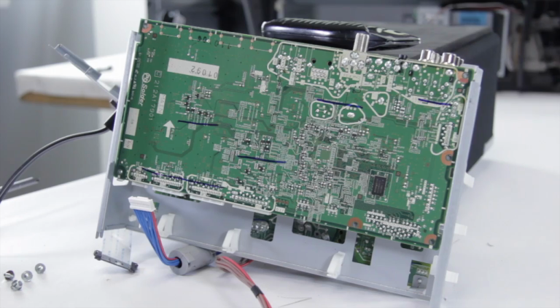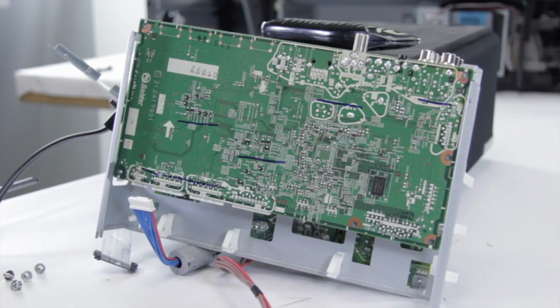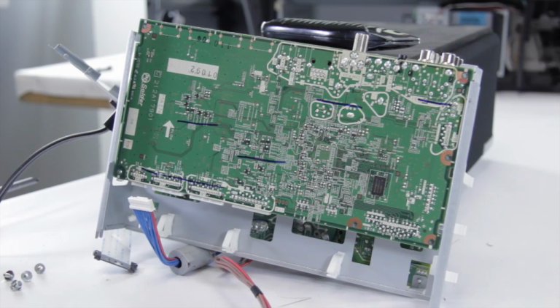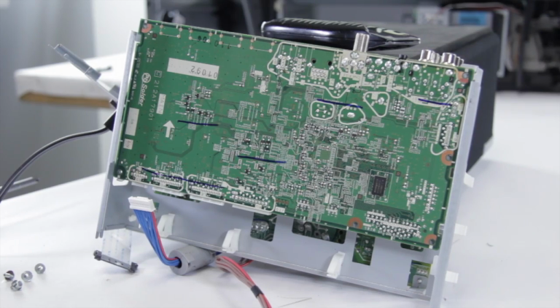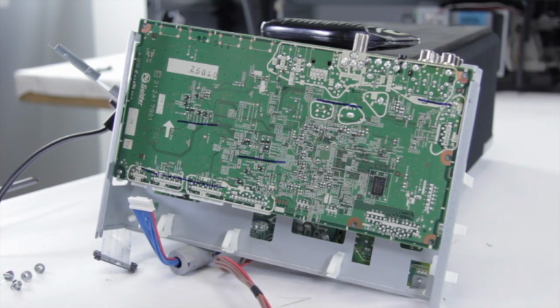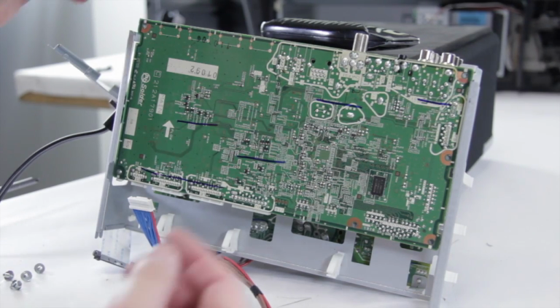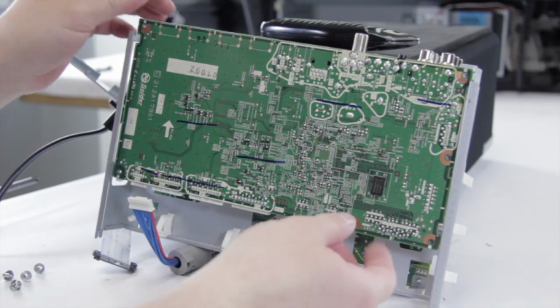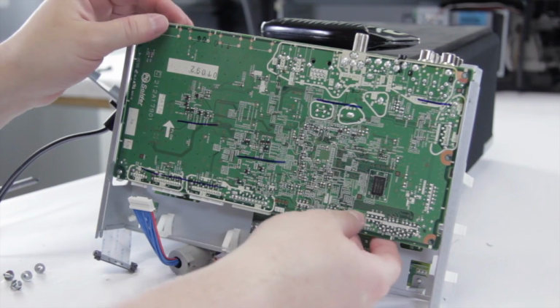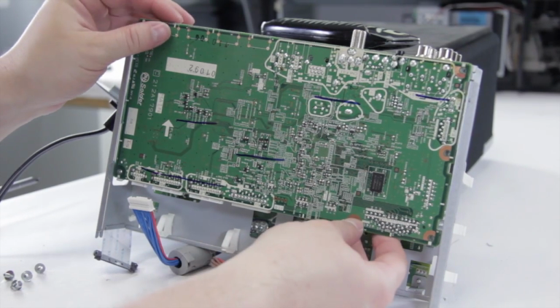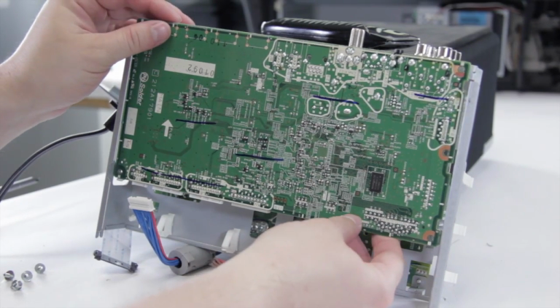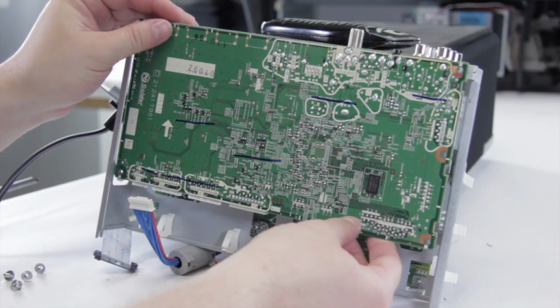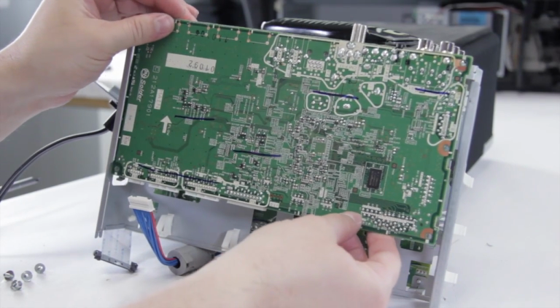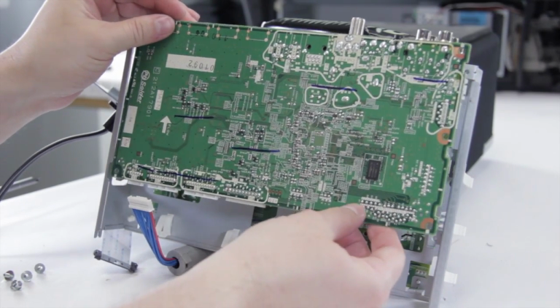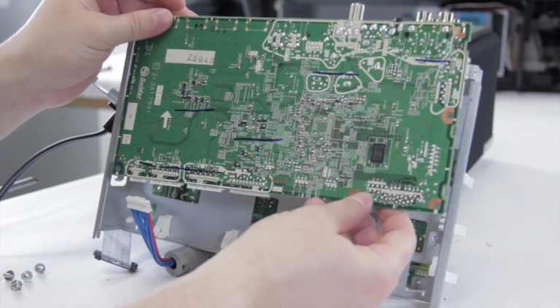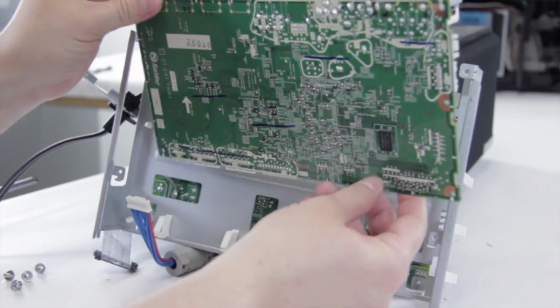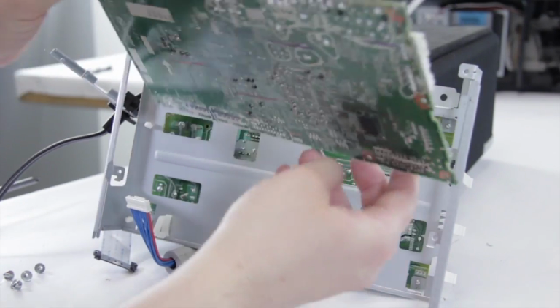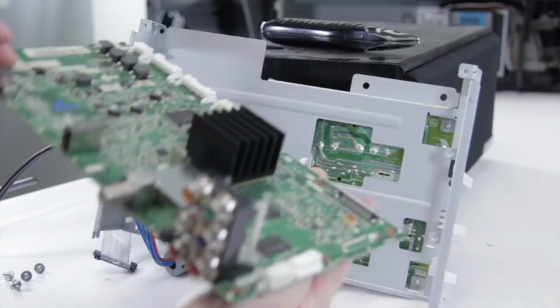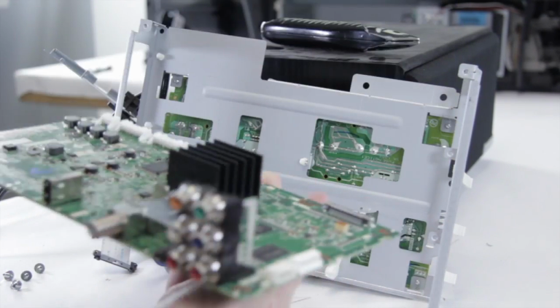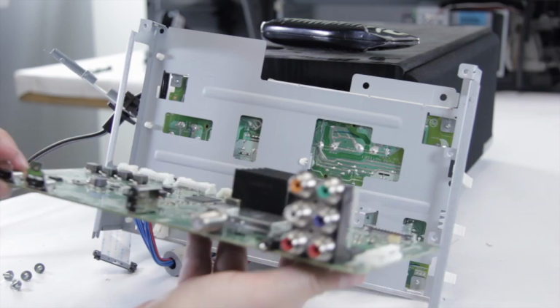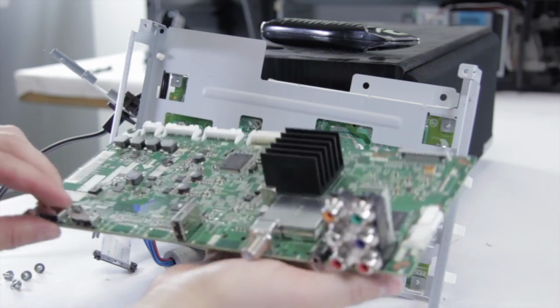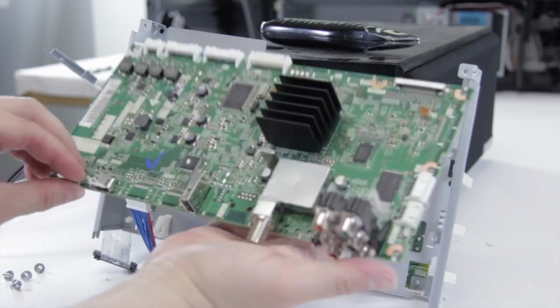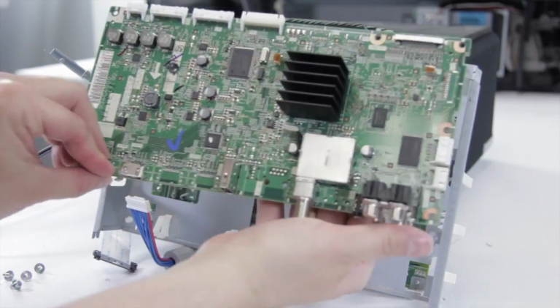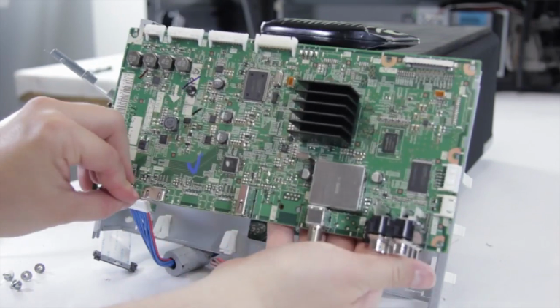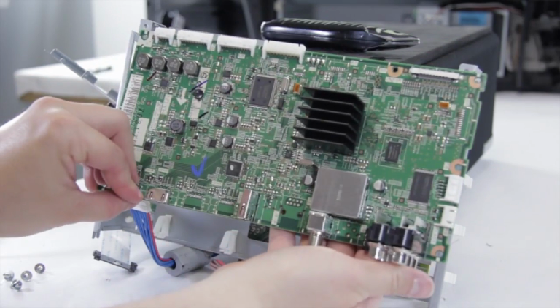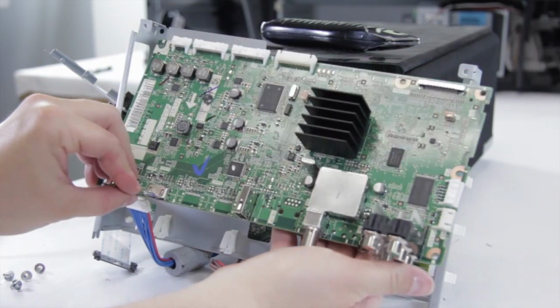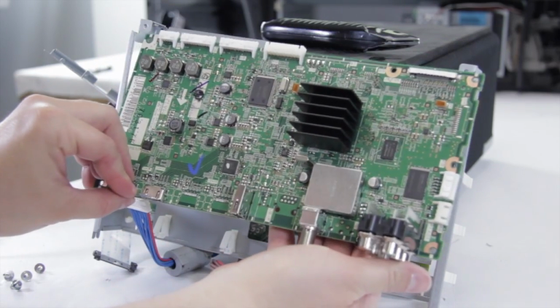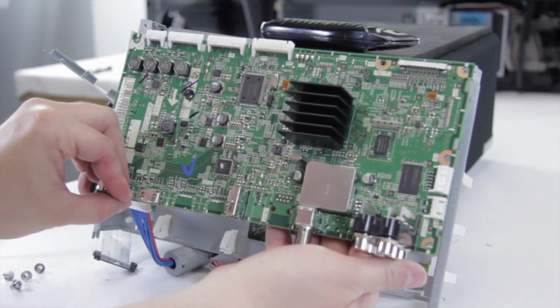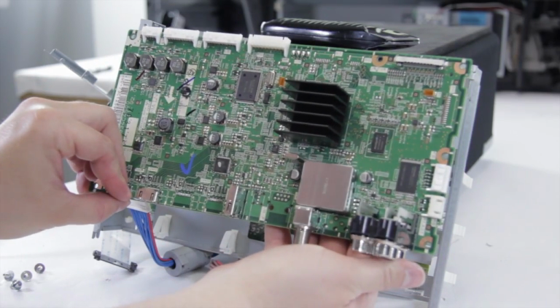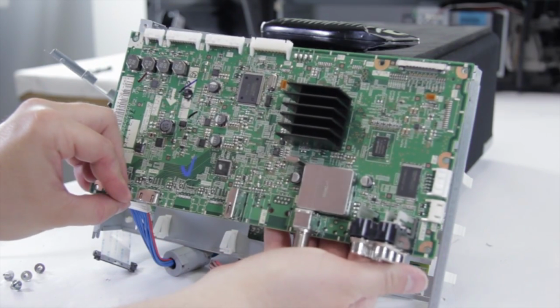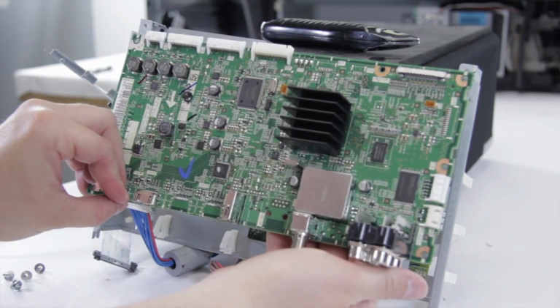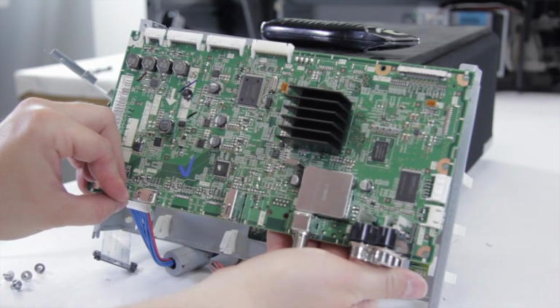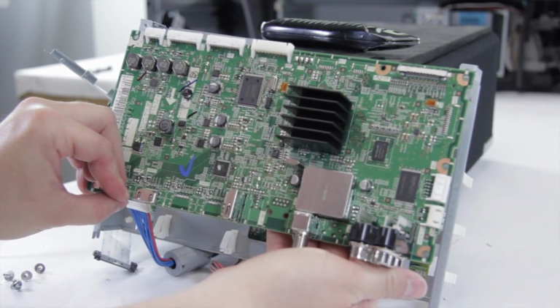Now we have all the screws out, we should be able to go ahead and just slide this board right out. And there we go — we've removed our main board and we can go ahead and put in our new replacement.